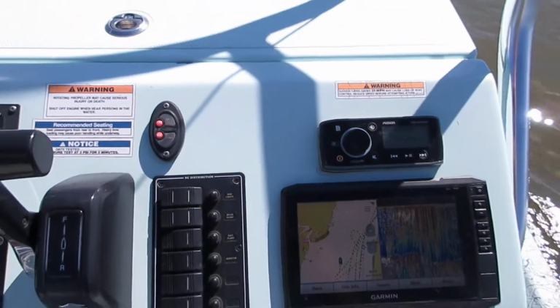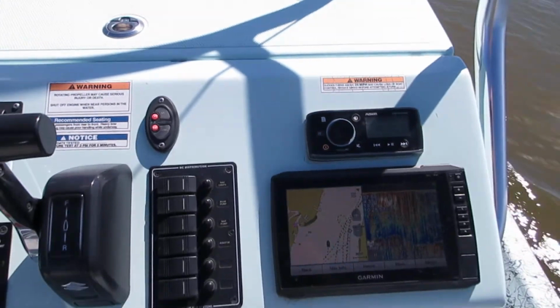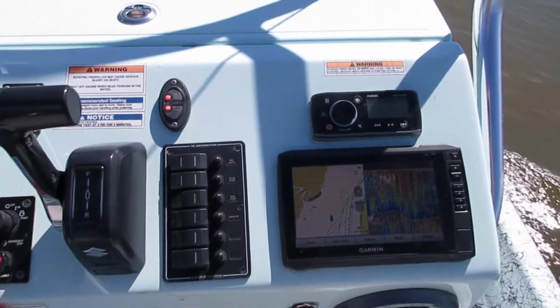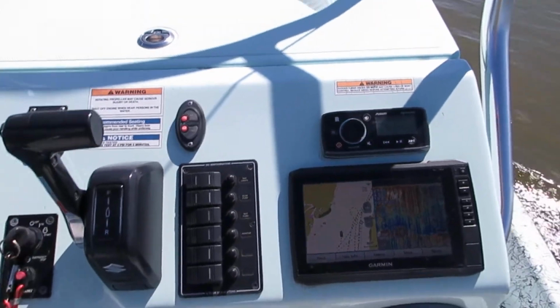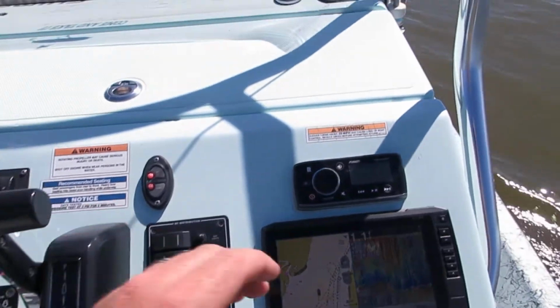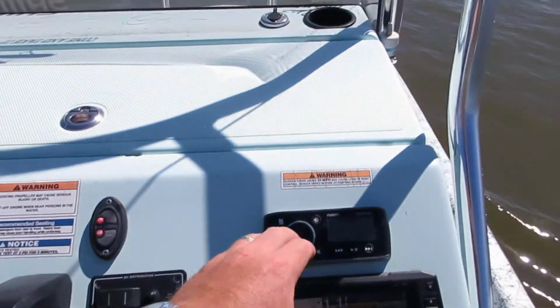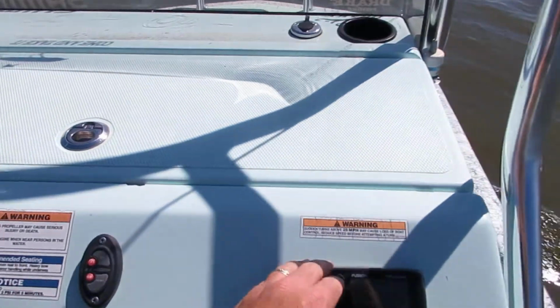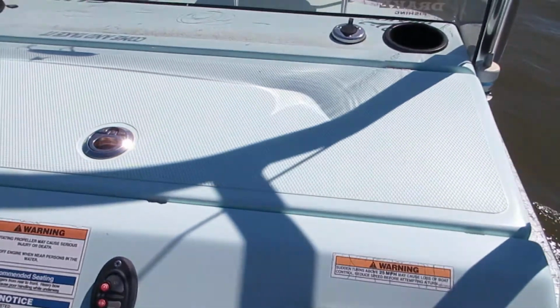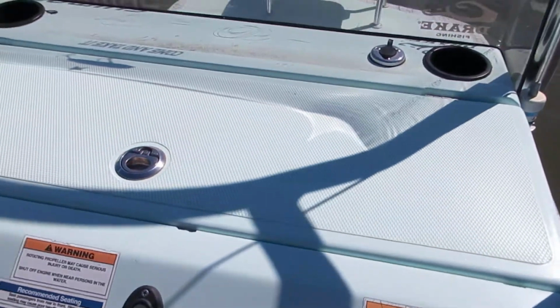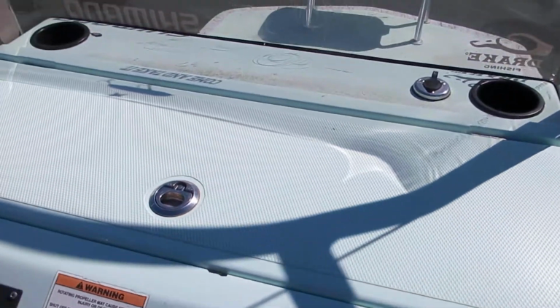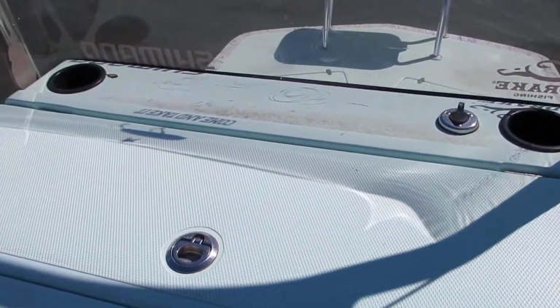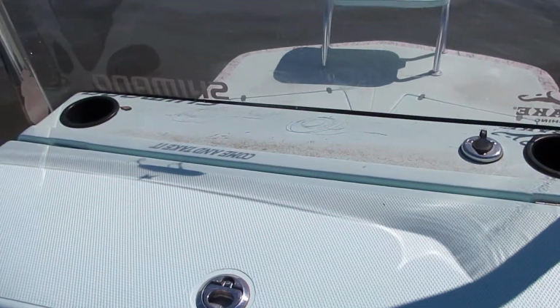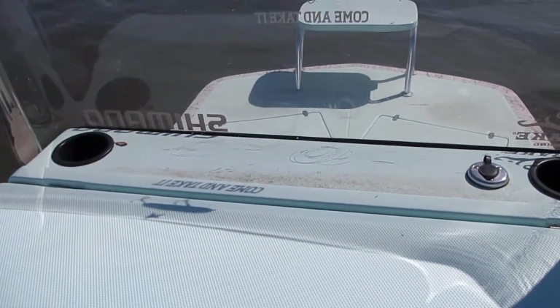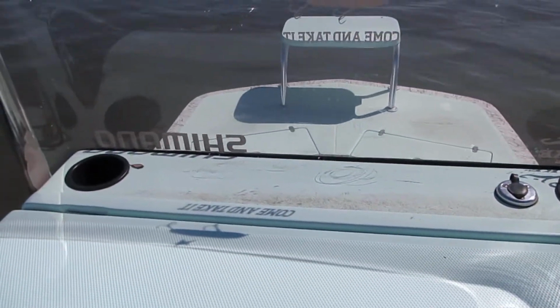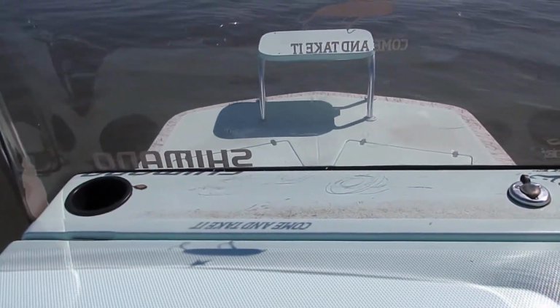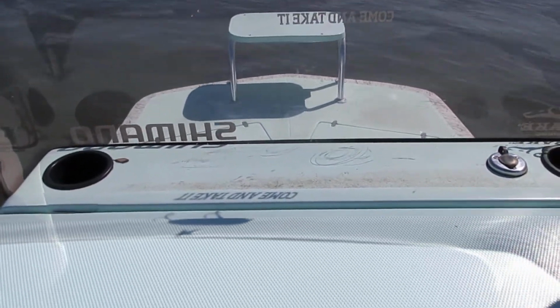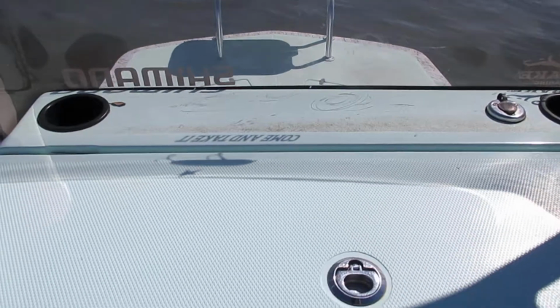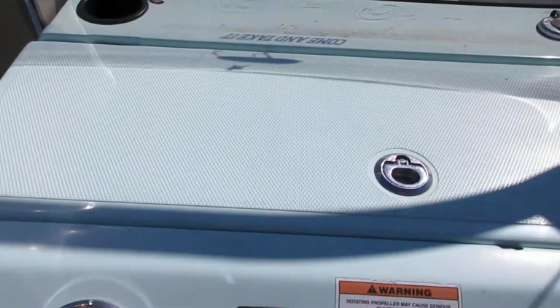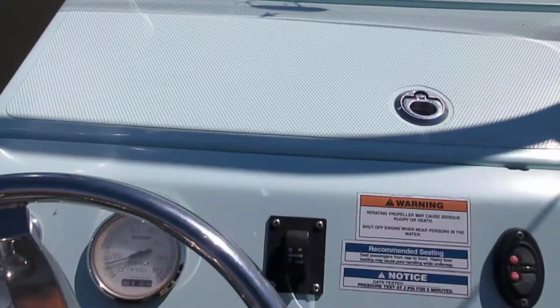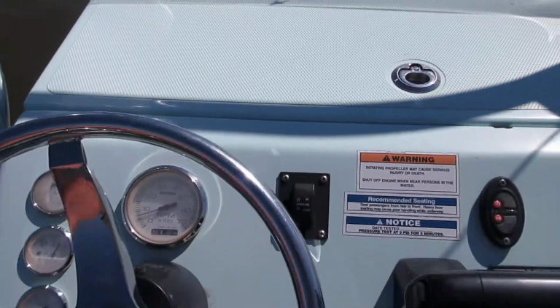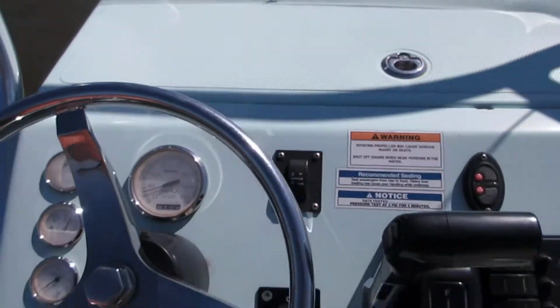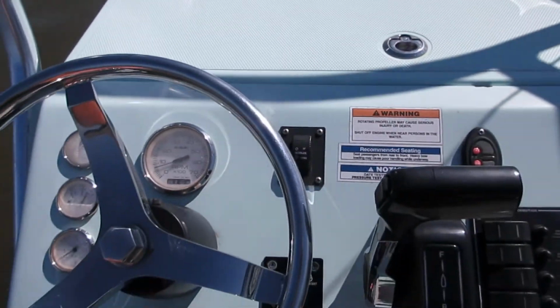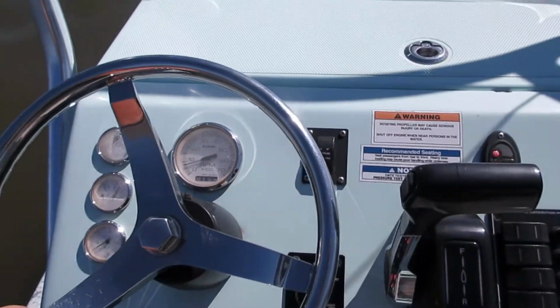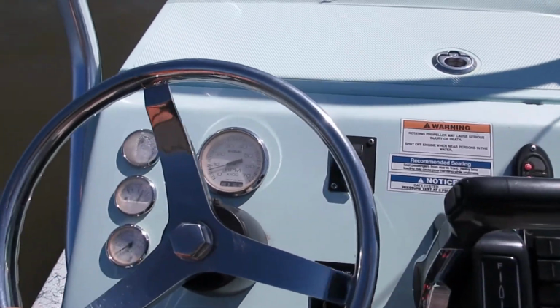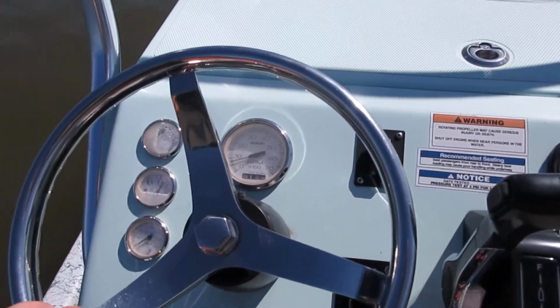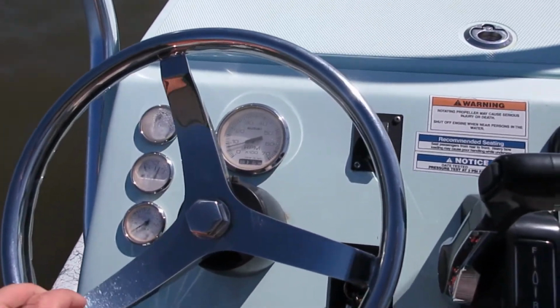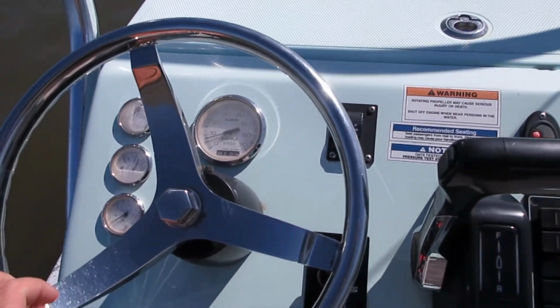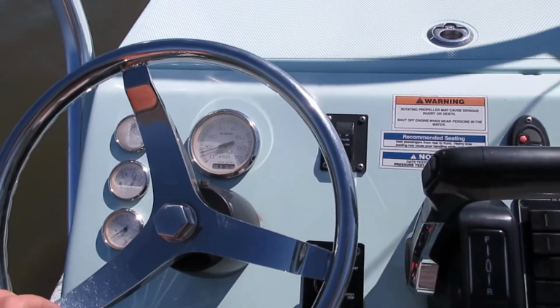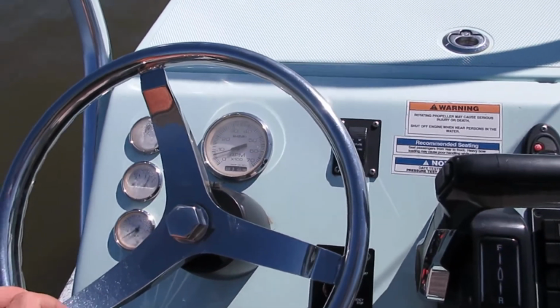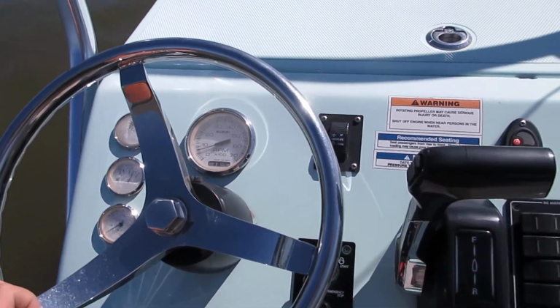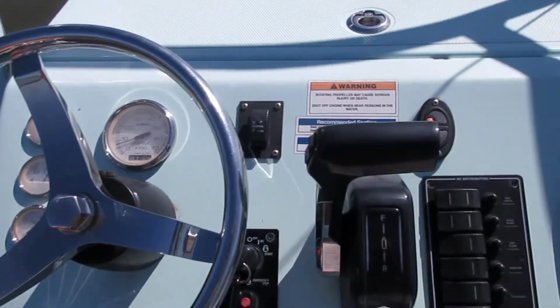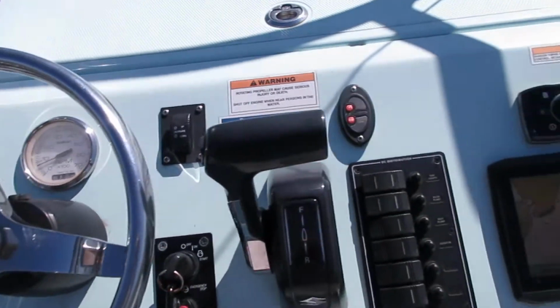All right, here we are on the Dargol 230 HDX CAT. Going to make a quick short video of everything working, and then we'll make another video of the boat running.